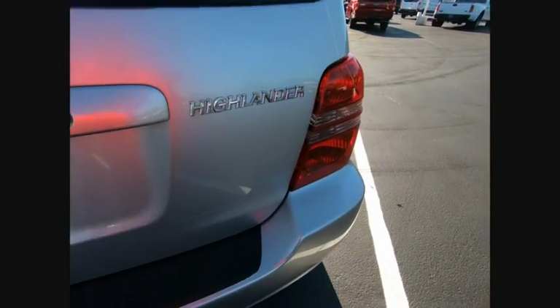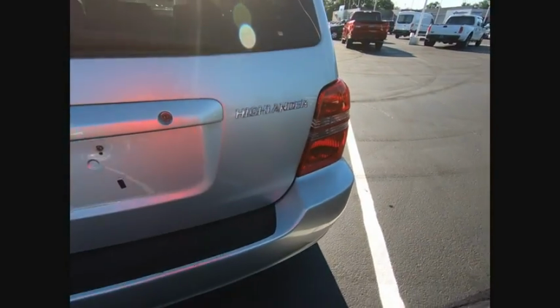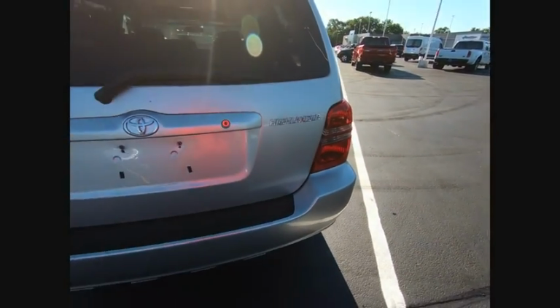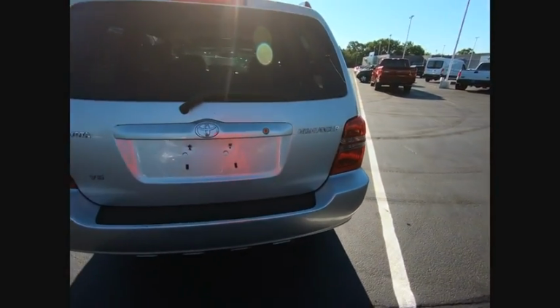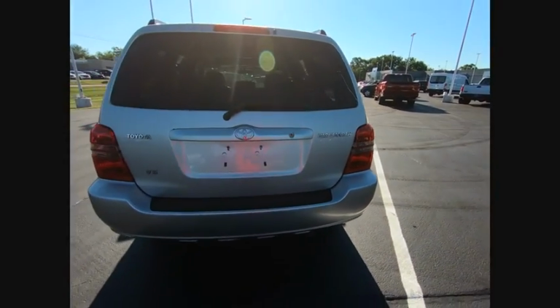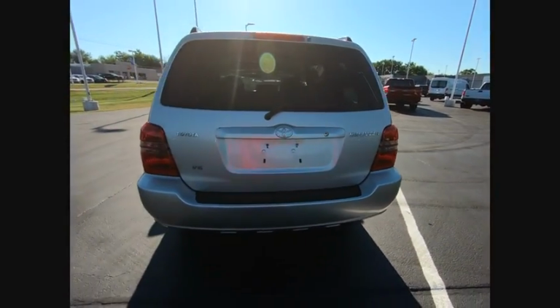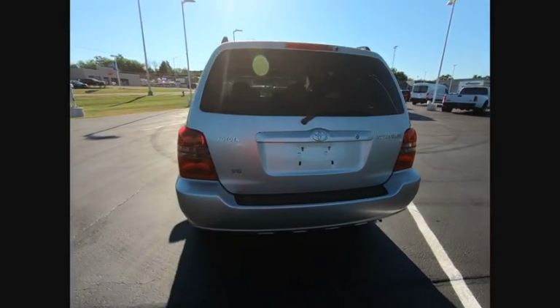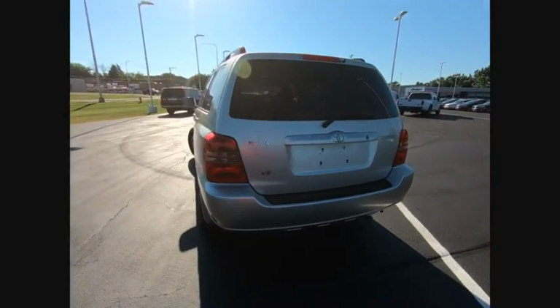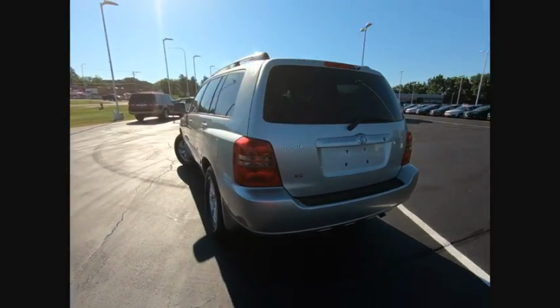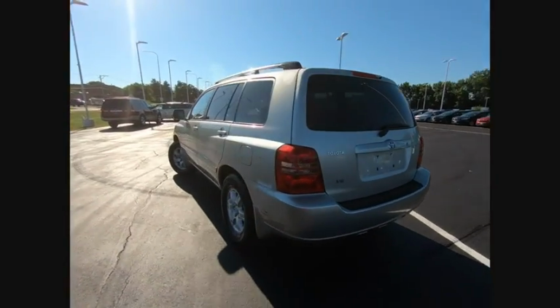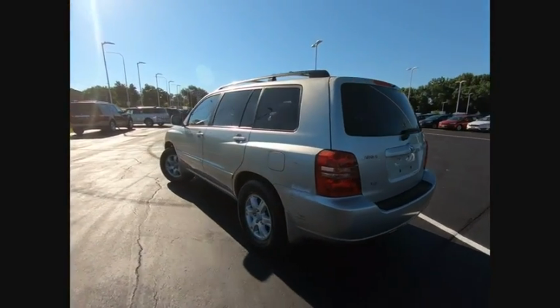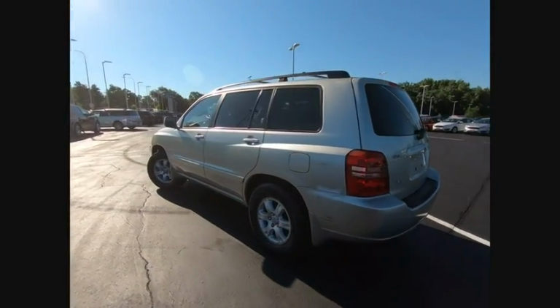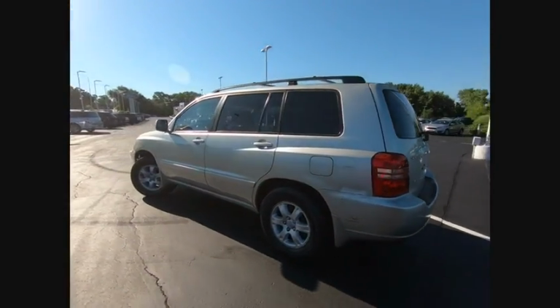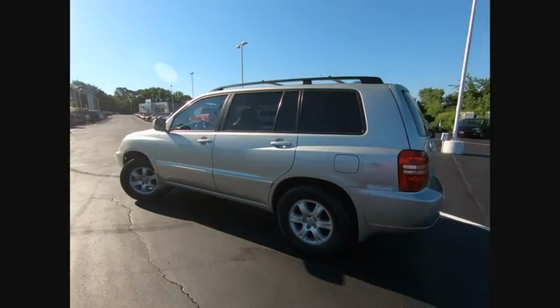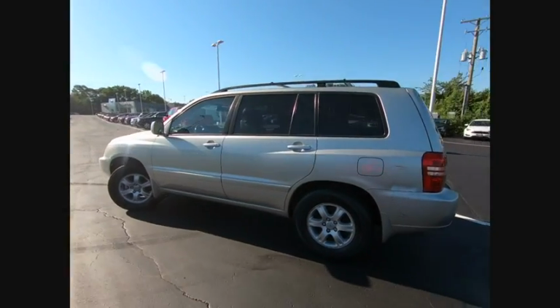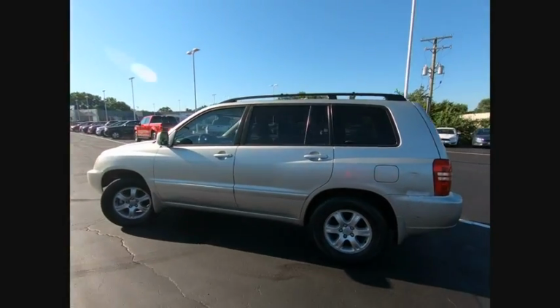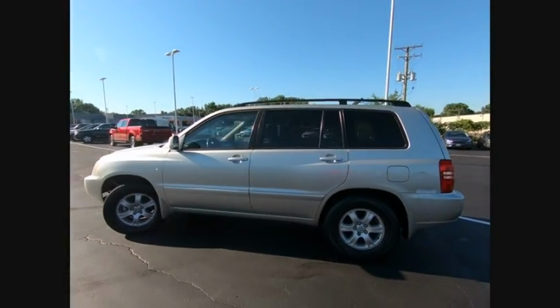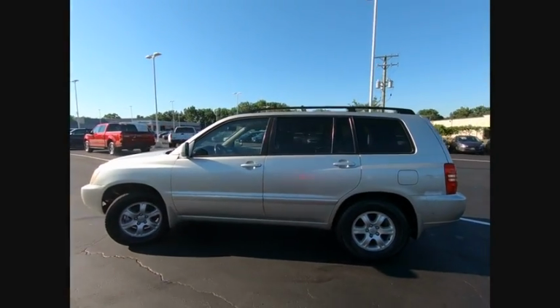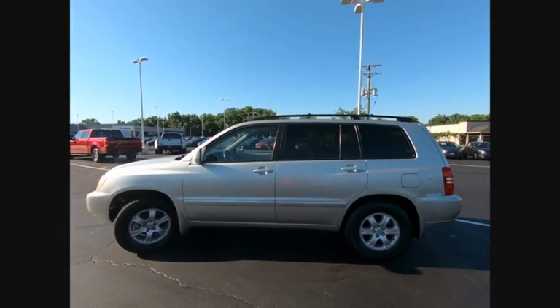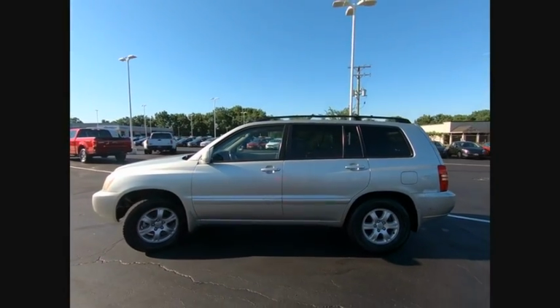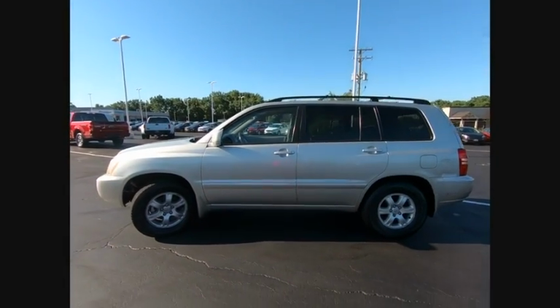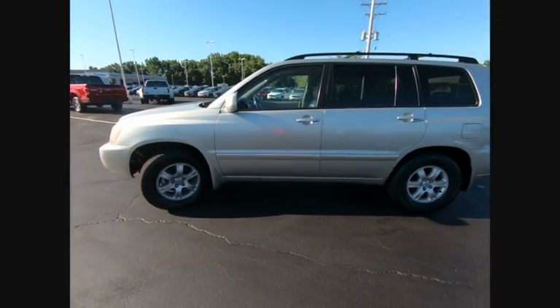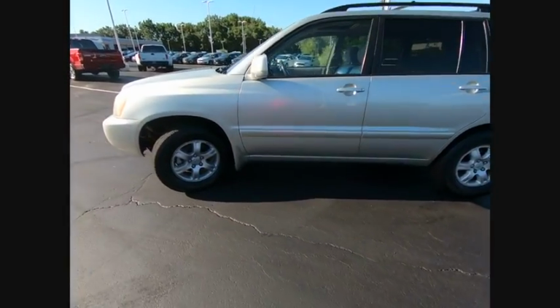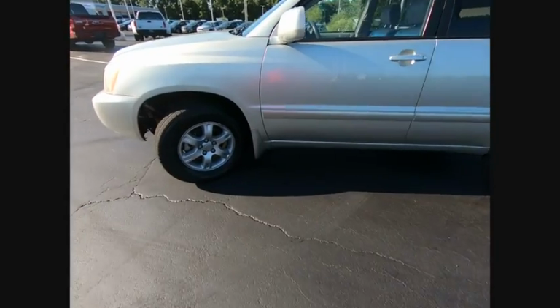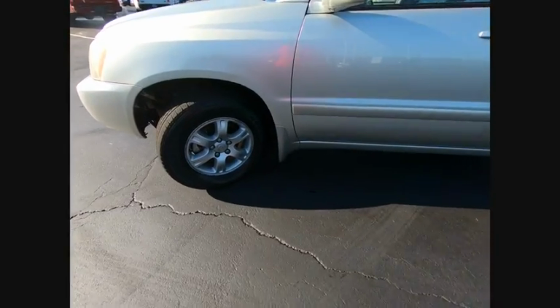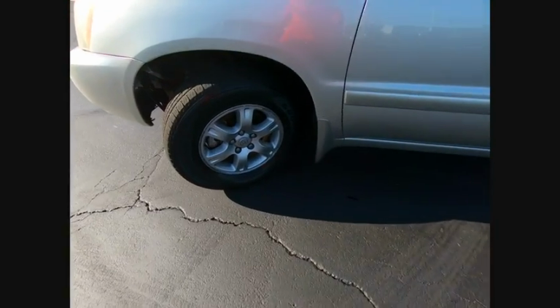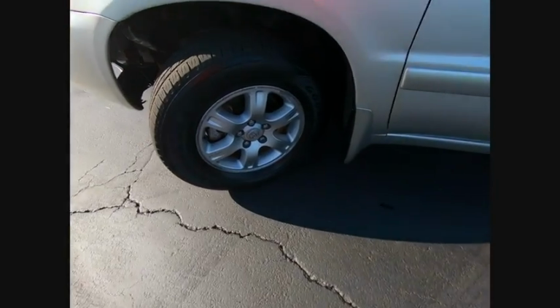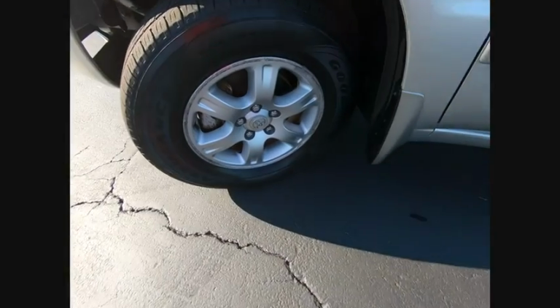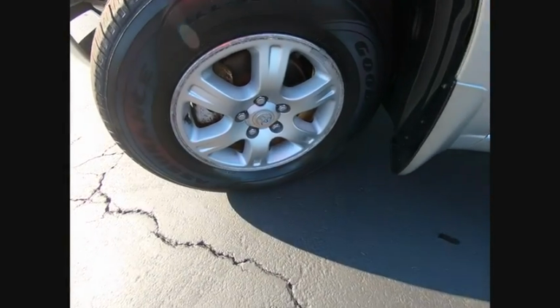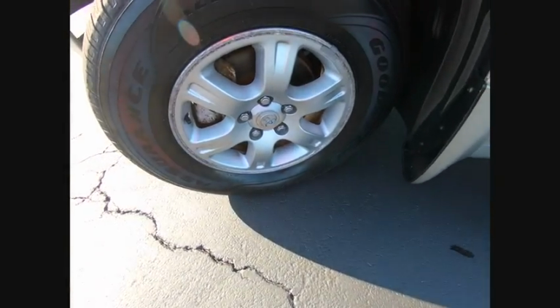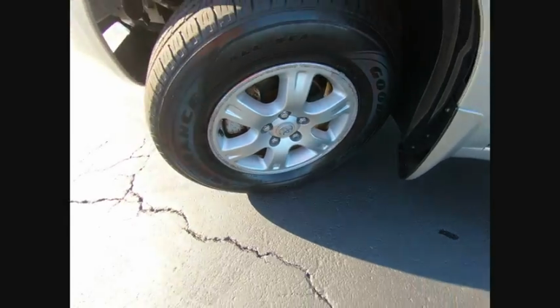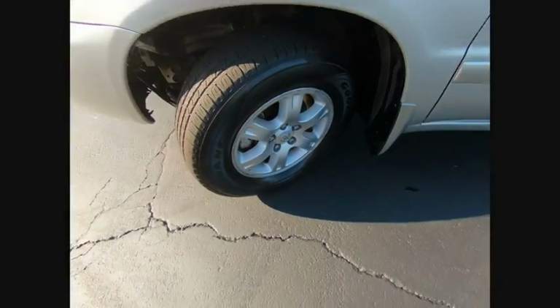Here are some of this vehicle's great options: driver airbag, adjustable steering wheel, power steering, four-wheel disc brakes, cruise control, four-wheel ABS, AM-FM stereo radio, auto-off headlights, FWD bucket seats.